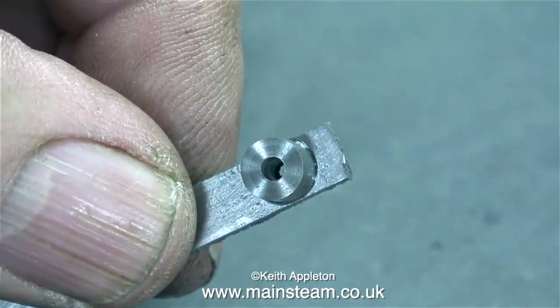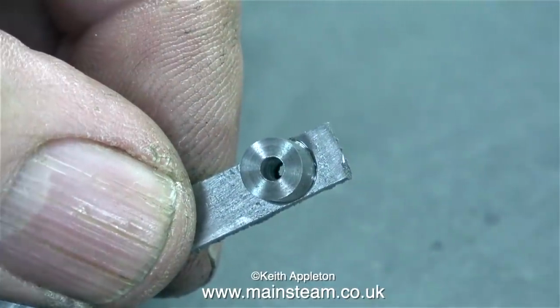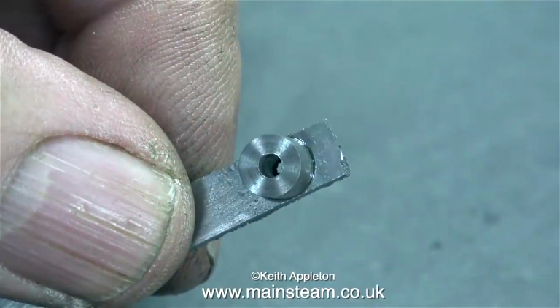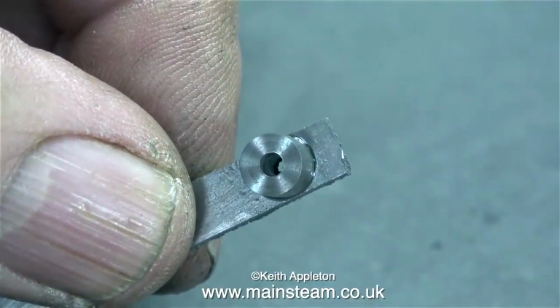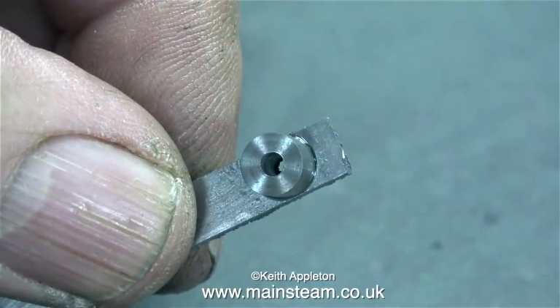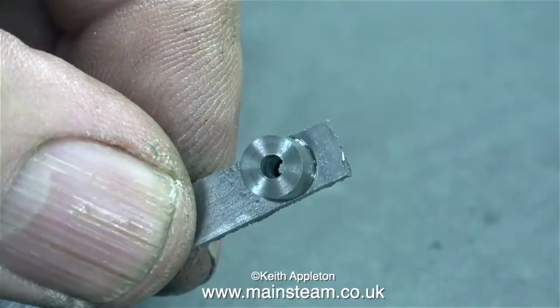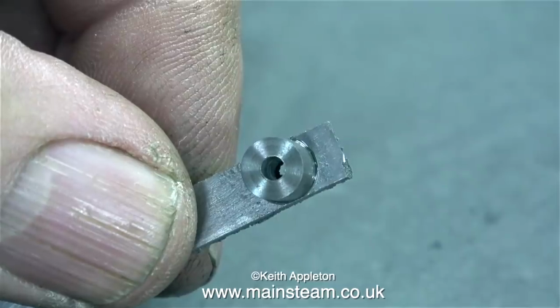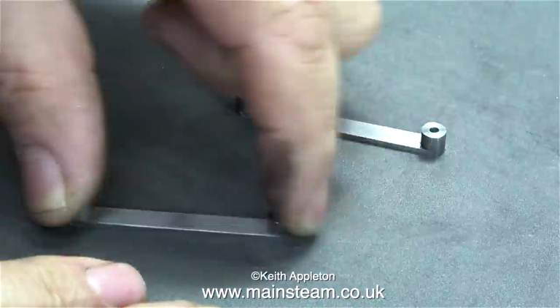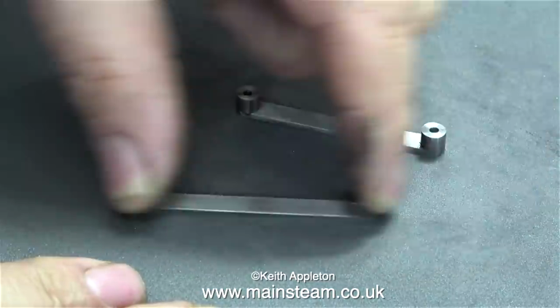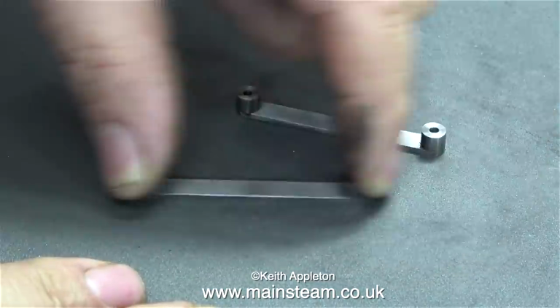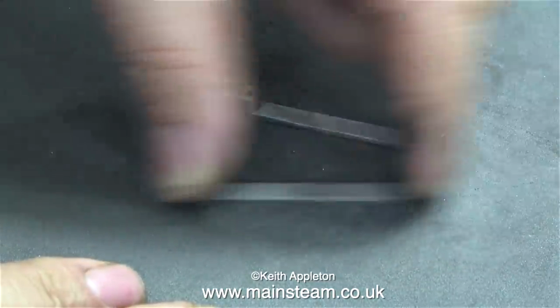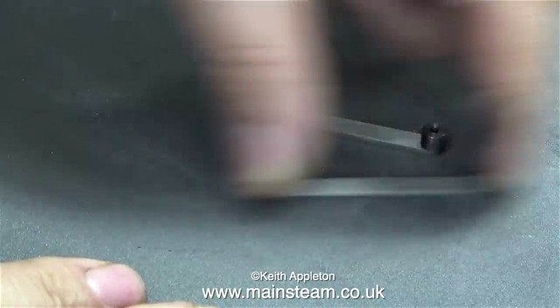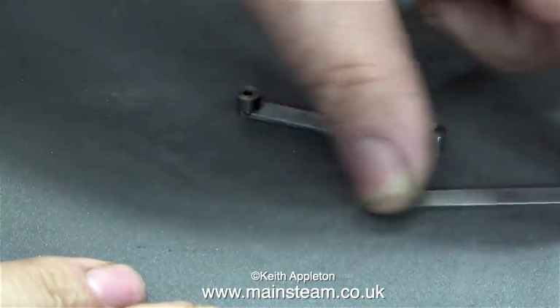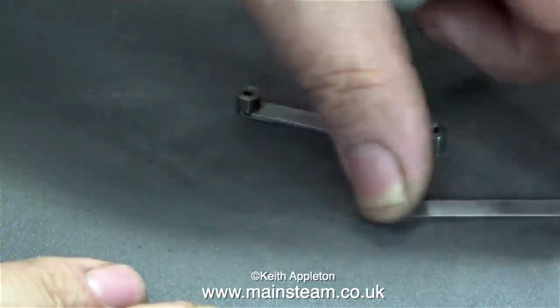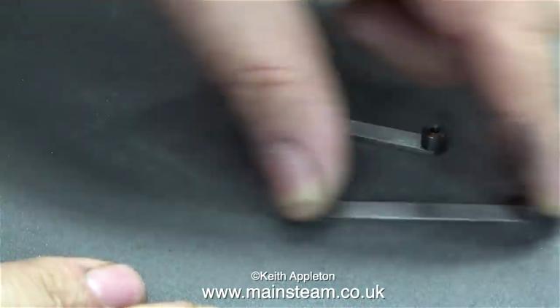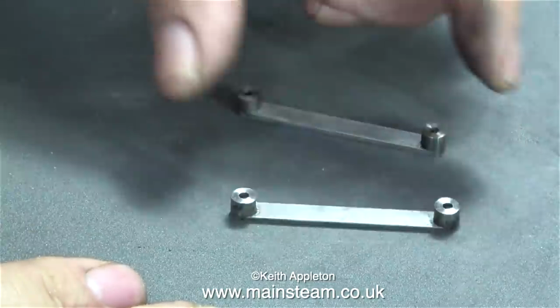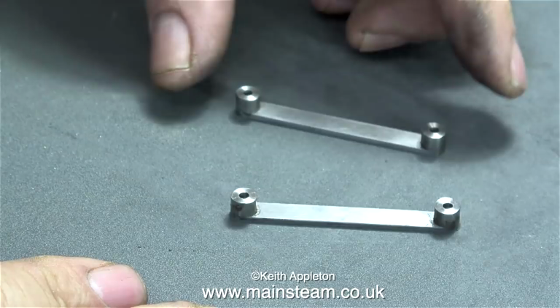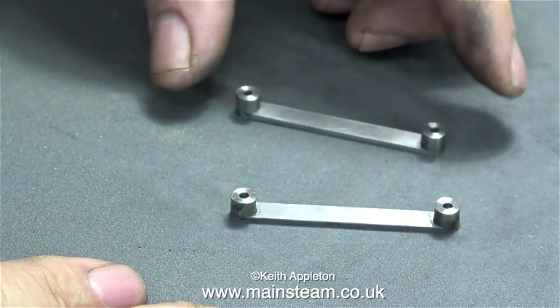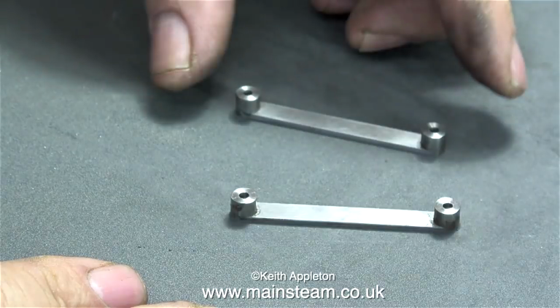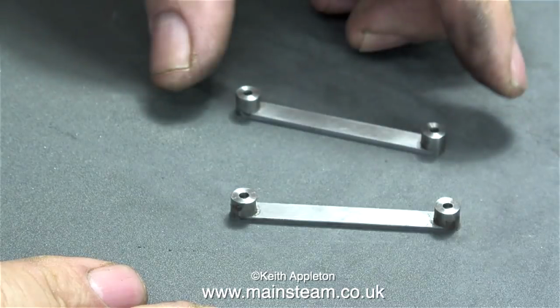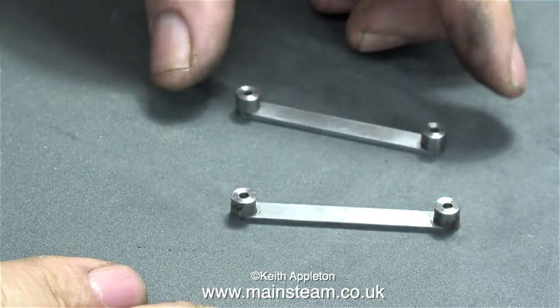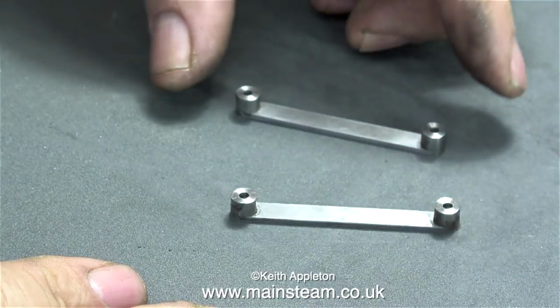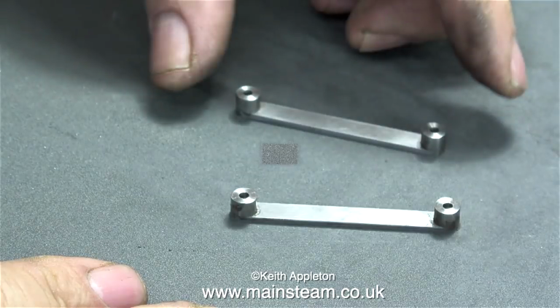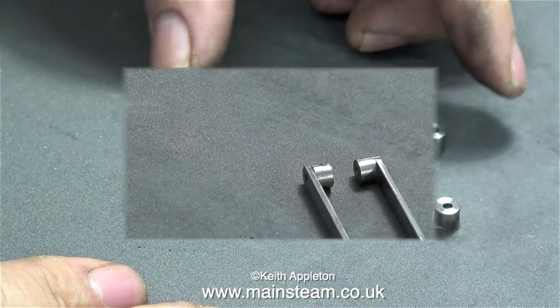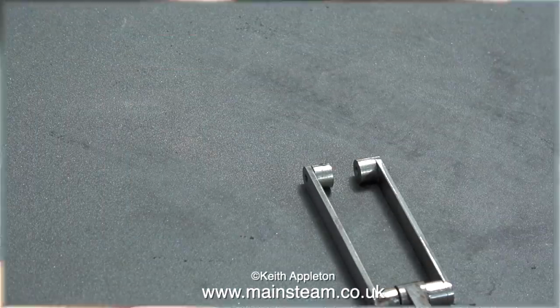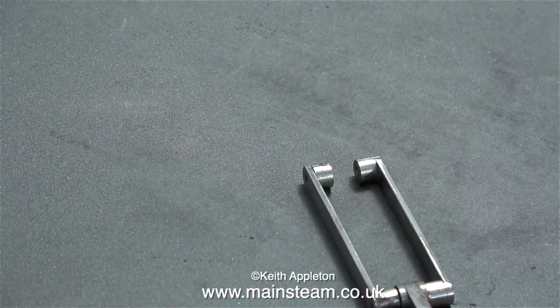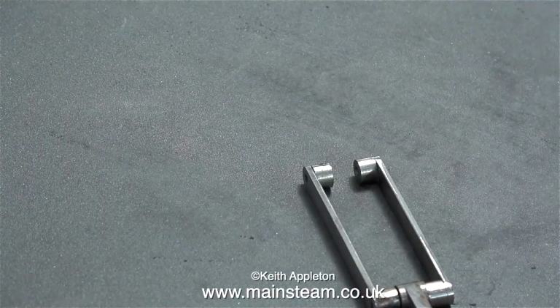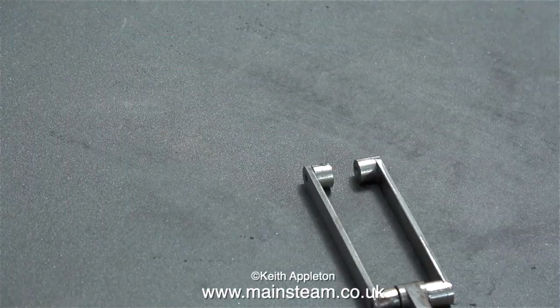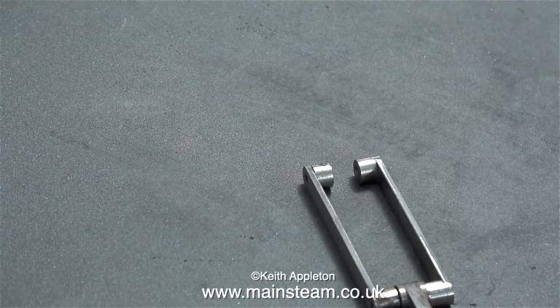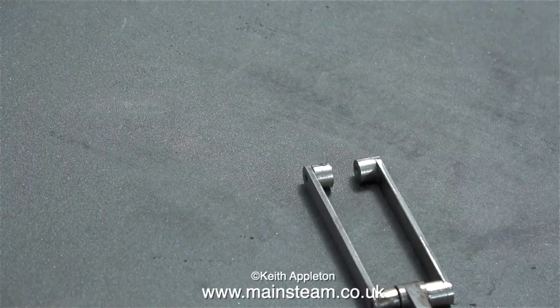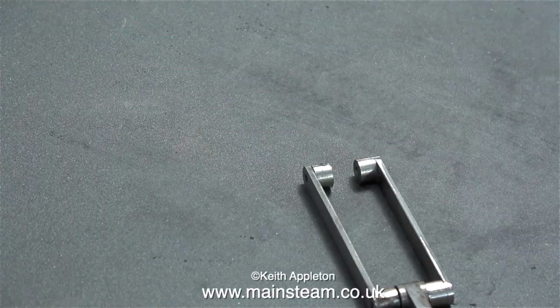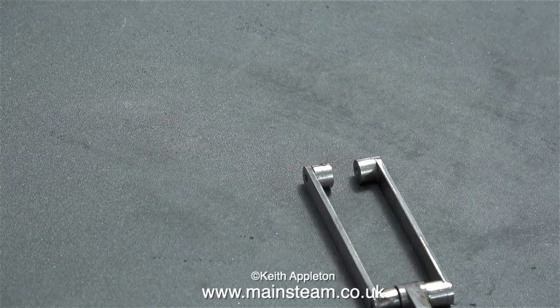Time now to trim off the excess at the end of the bars — a very easy job, first of all using my bandsaw, followed by my 1 inch belt sander. To remove all the tool marks, I polished them using the polishing spindle.